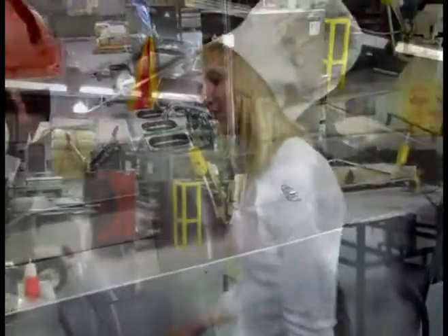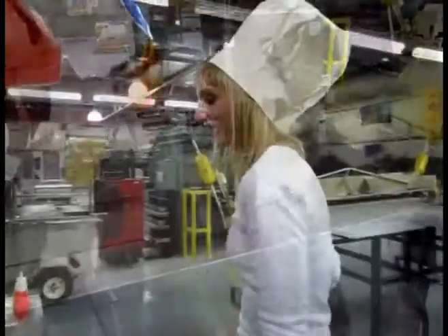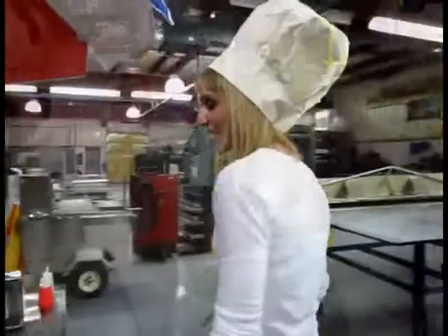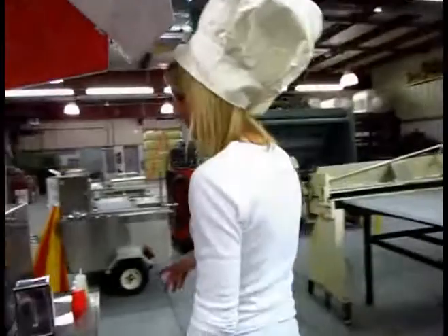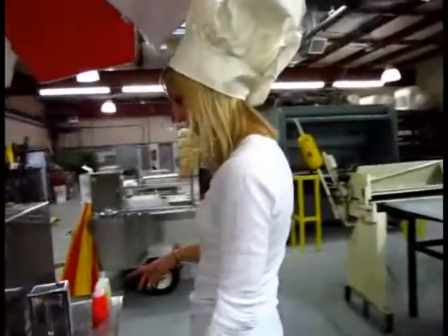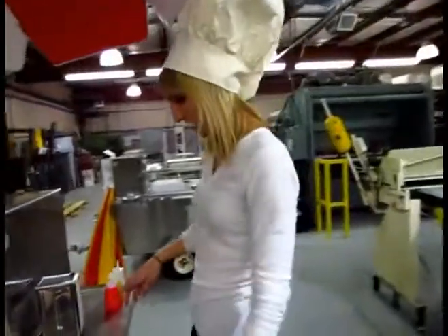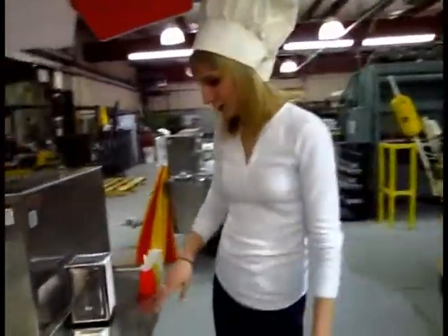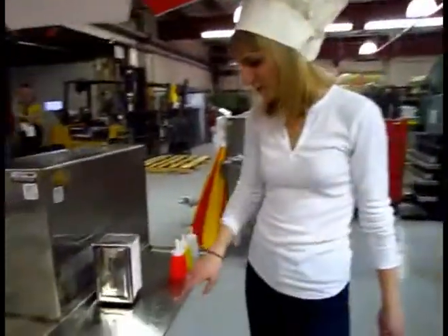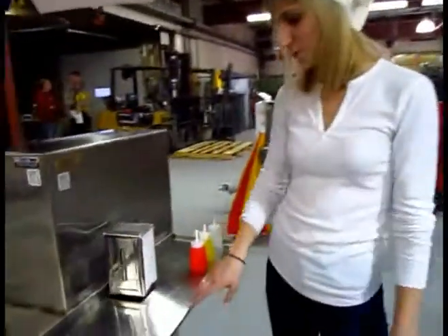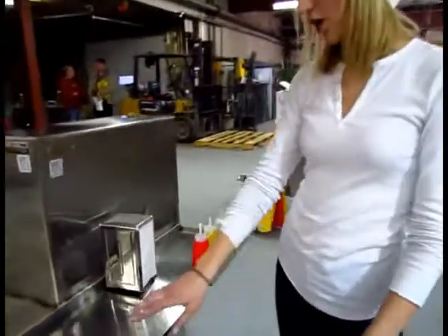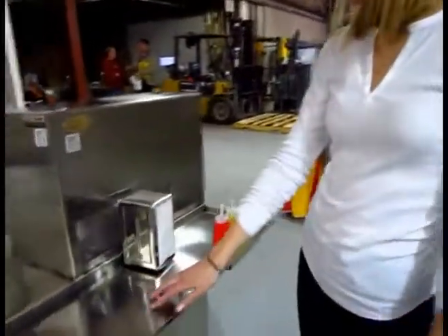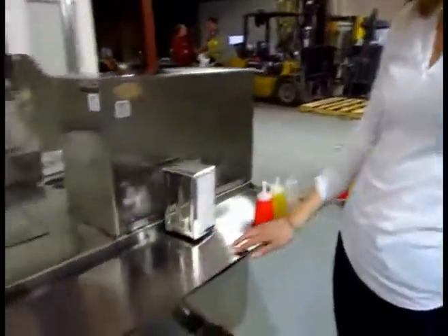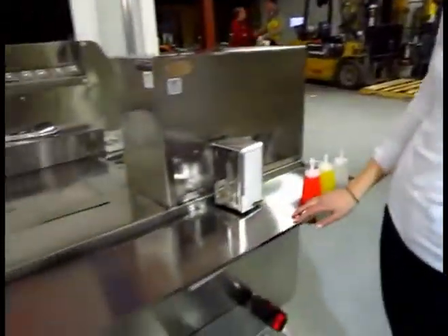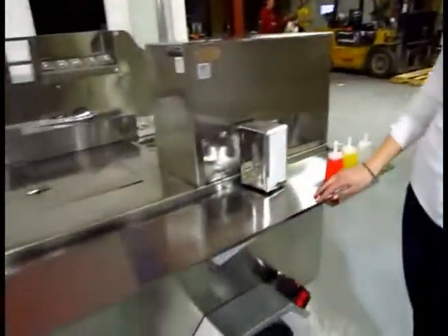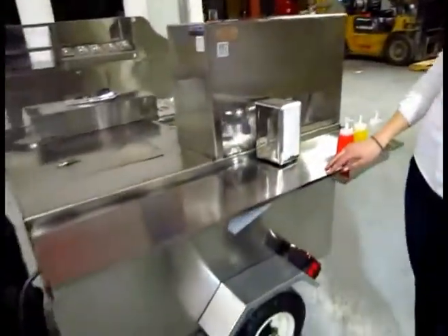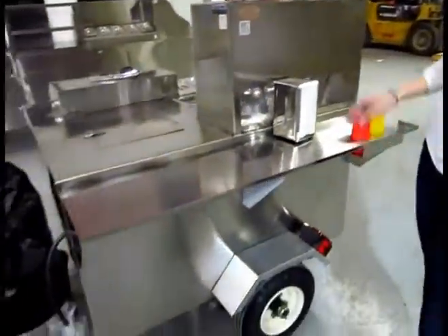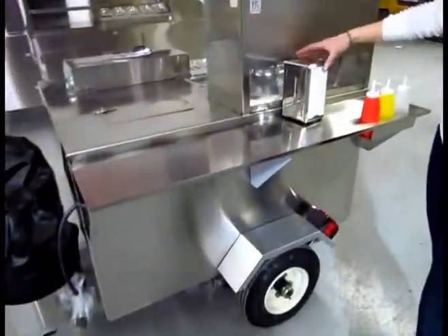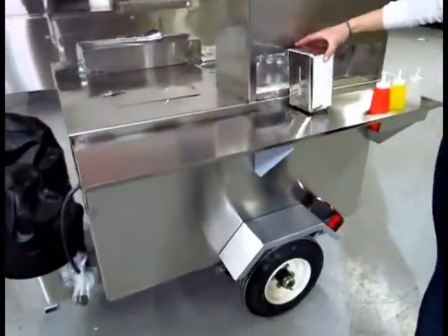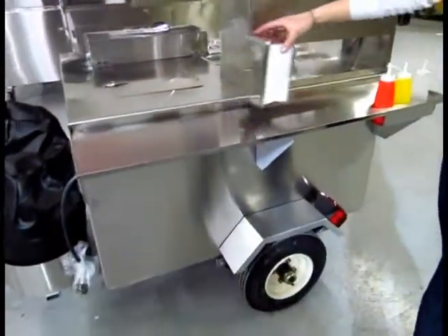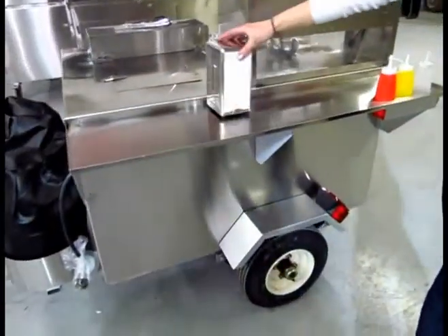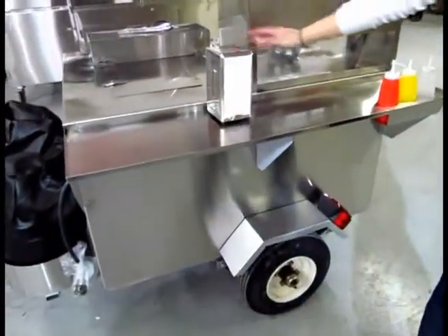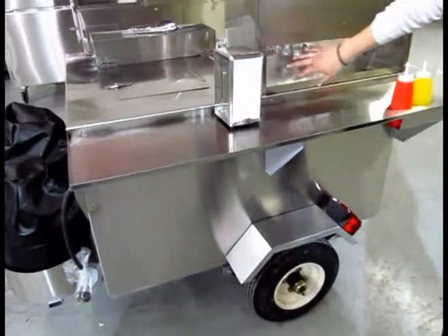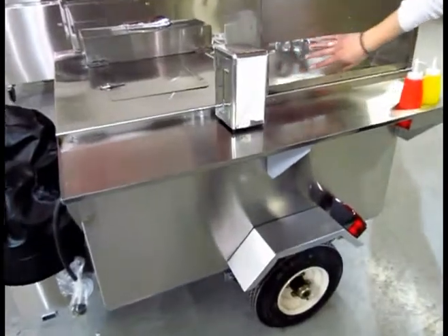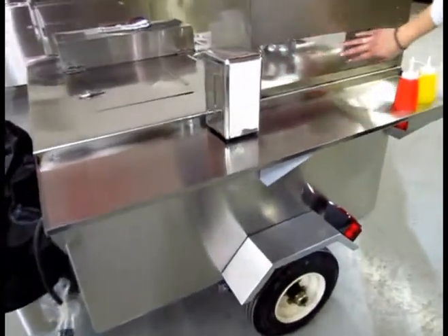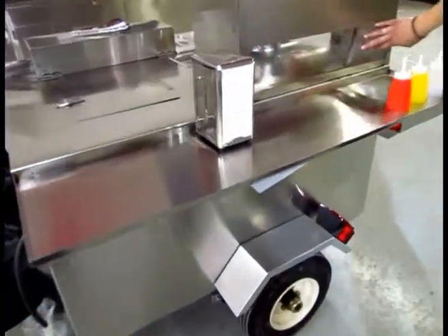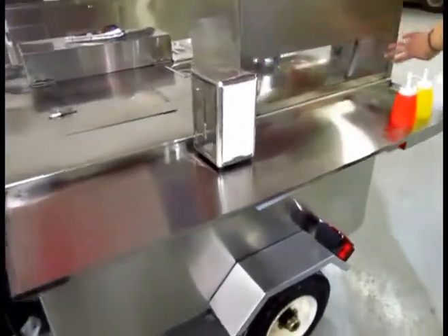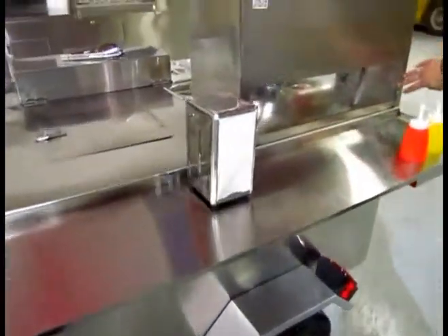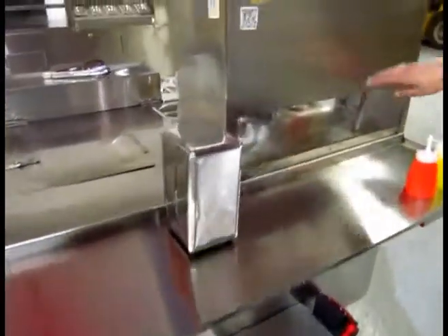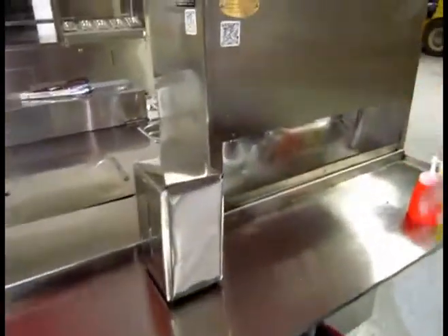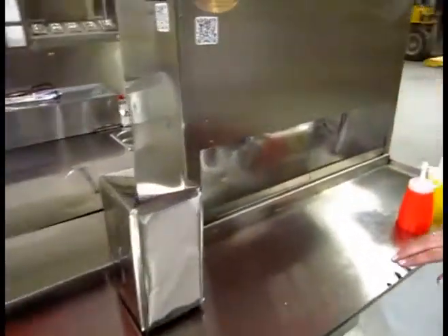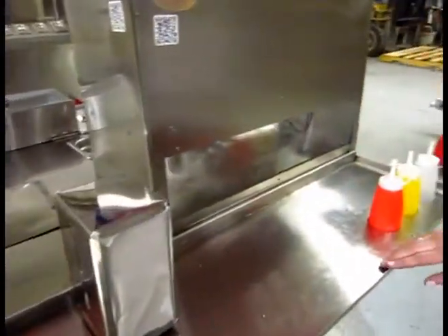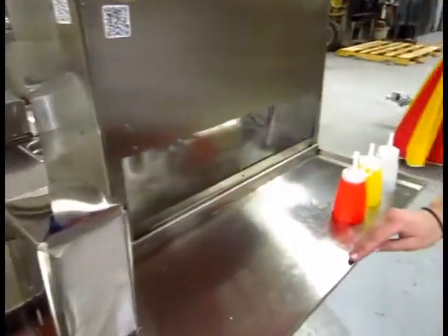And here we have the customer side of the cart. Here you can put all your condiments, napkins, and straws. And behind here you can store your drinks, and it looks really nice.